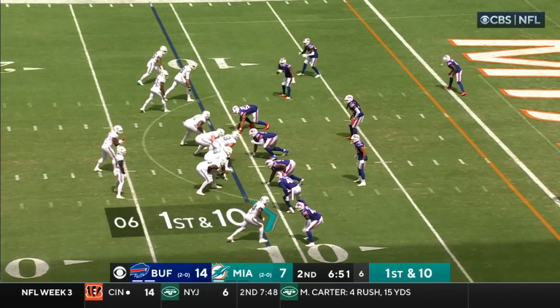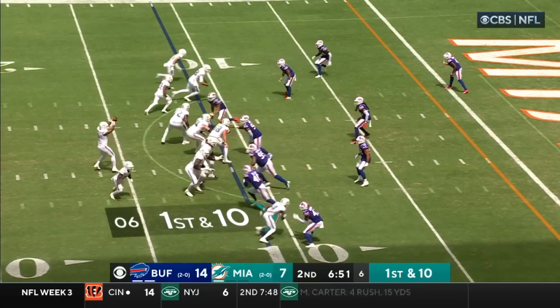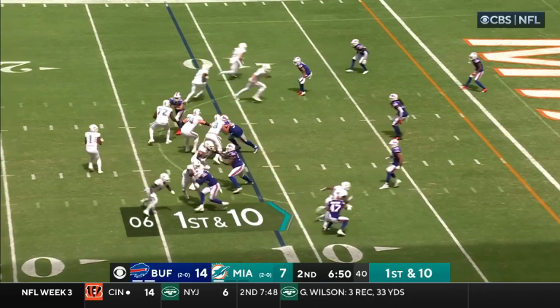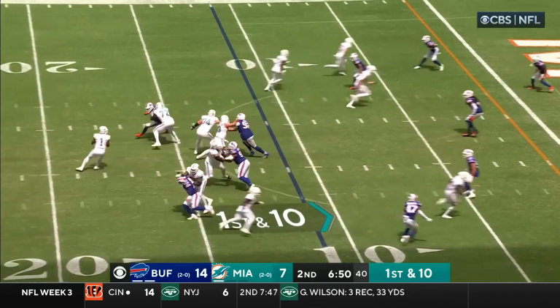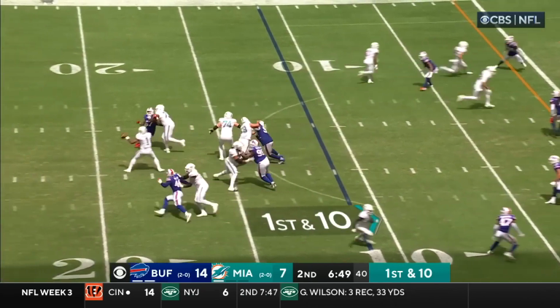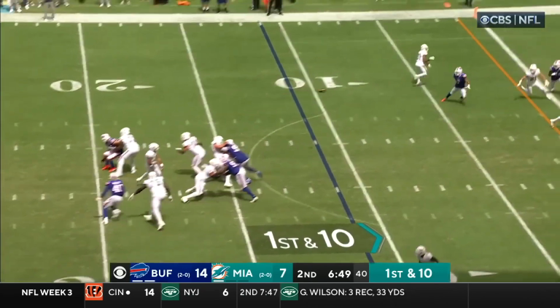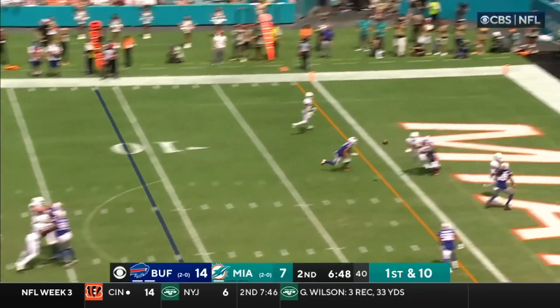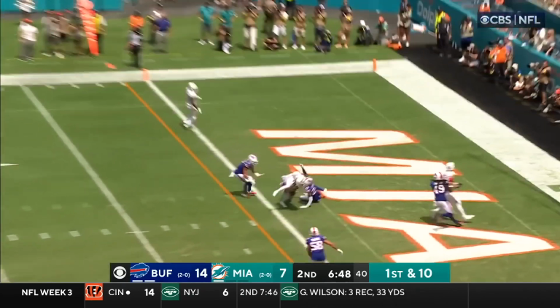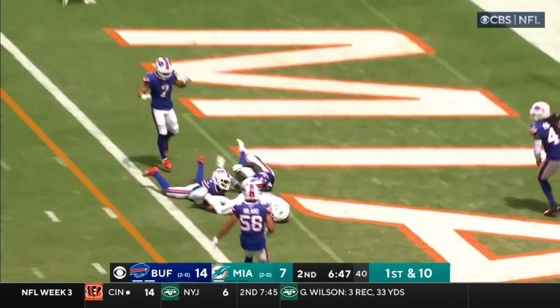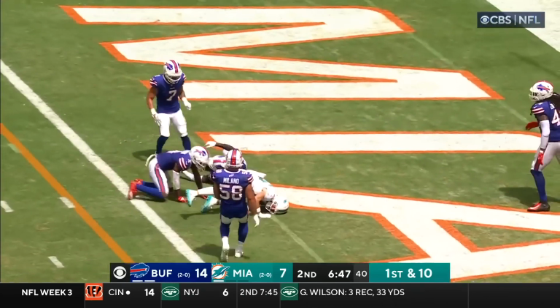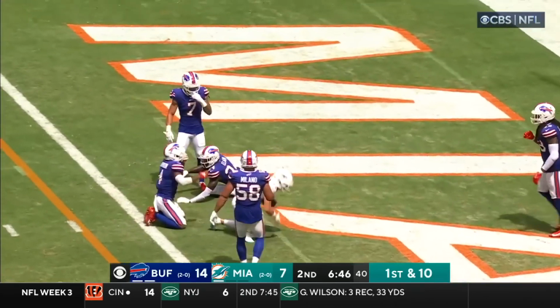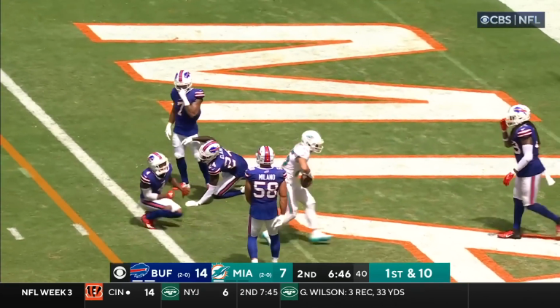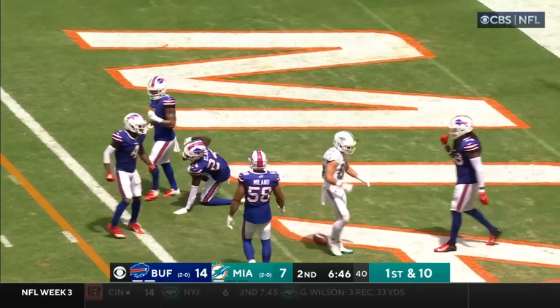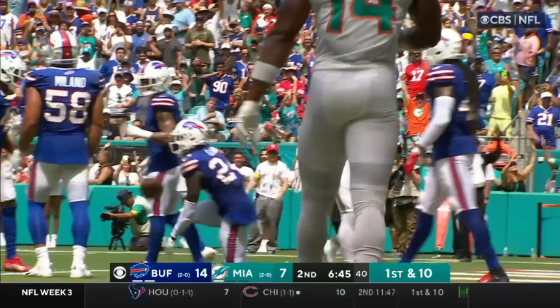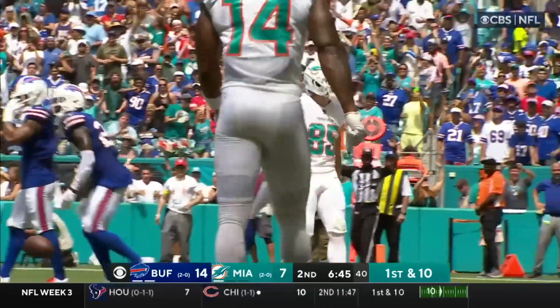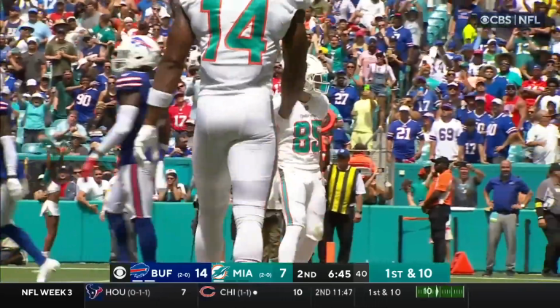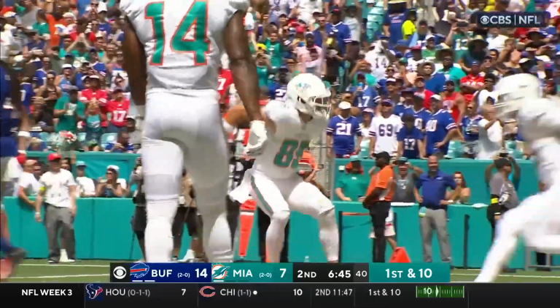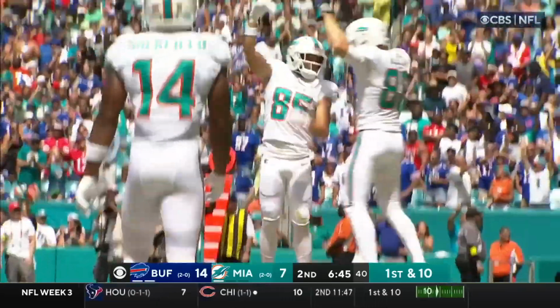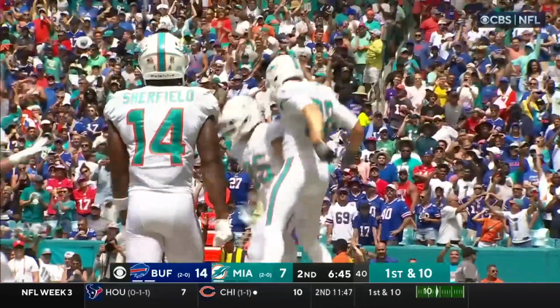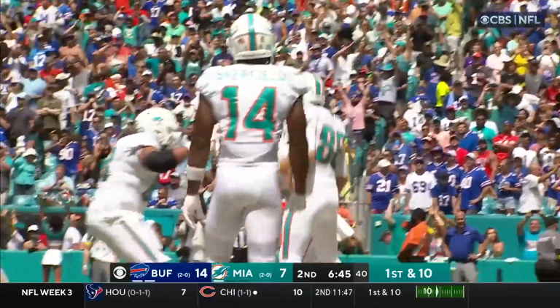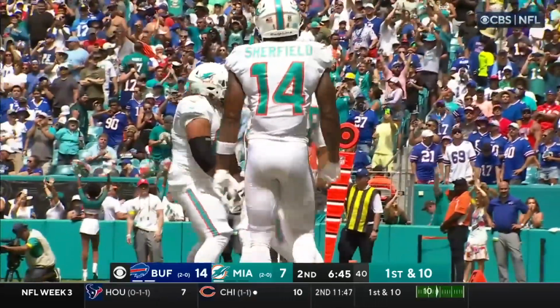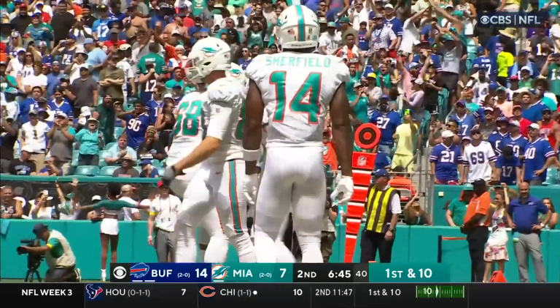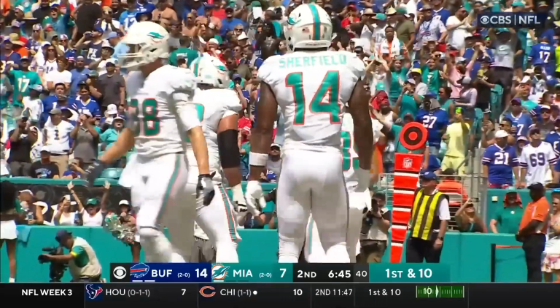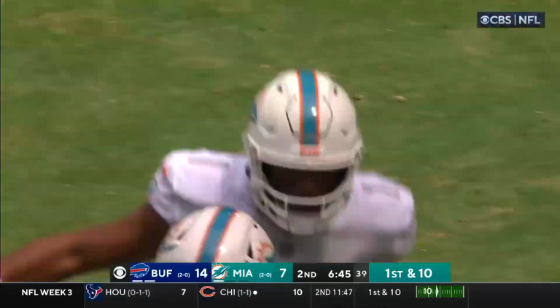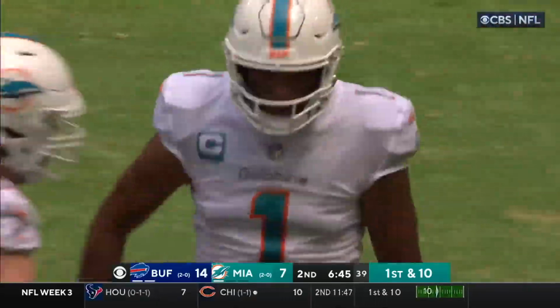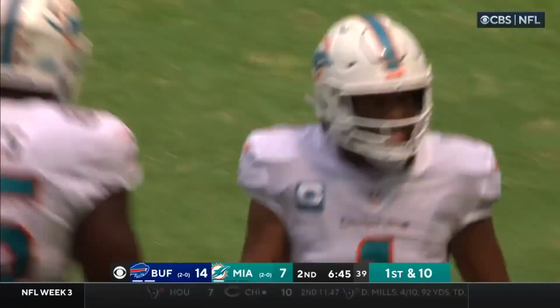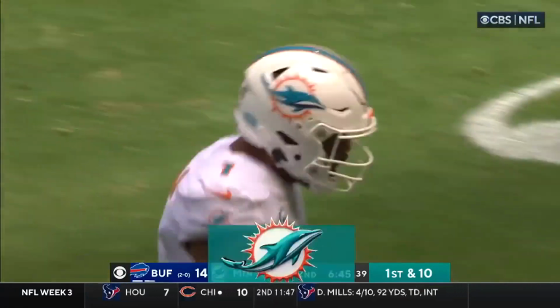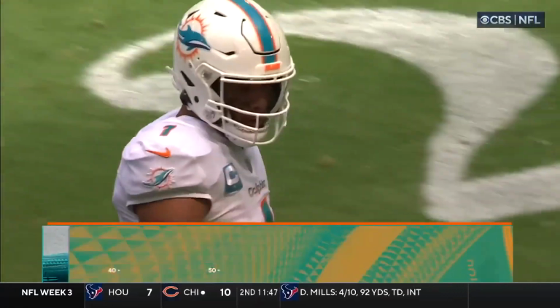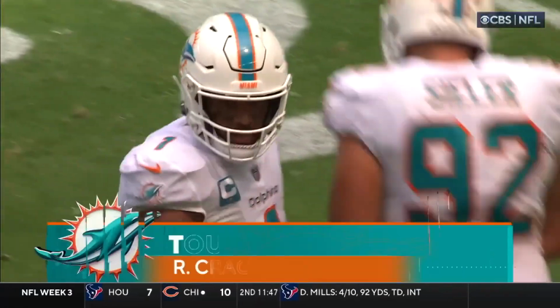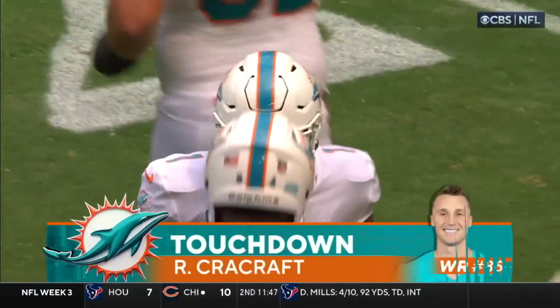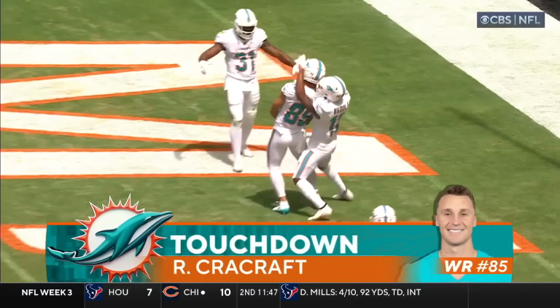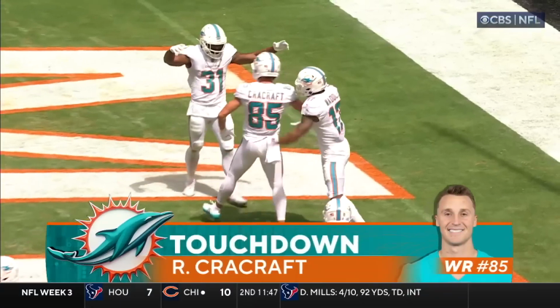Tua Tagovailoa, blocked by Armstead, to the end zone — caught for the touchdown! A second consecutive week — River Cracraft off the practice squad. And a laser thrown by Tua.